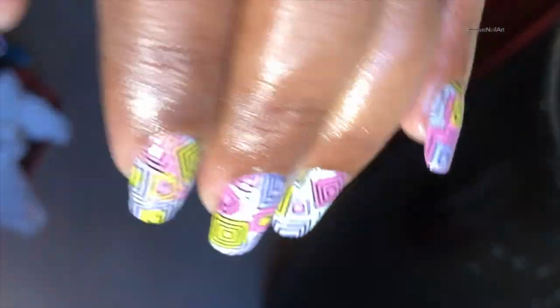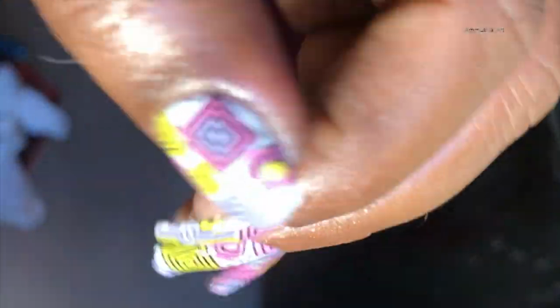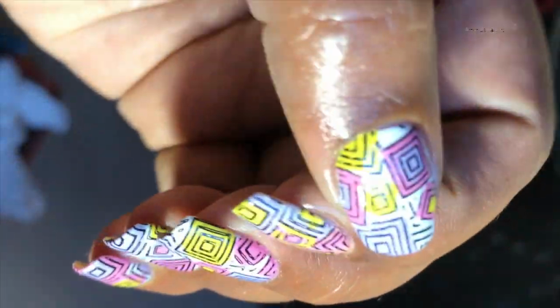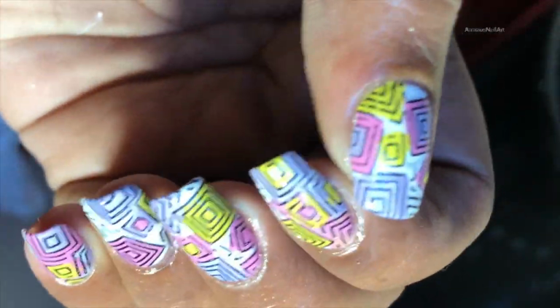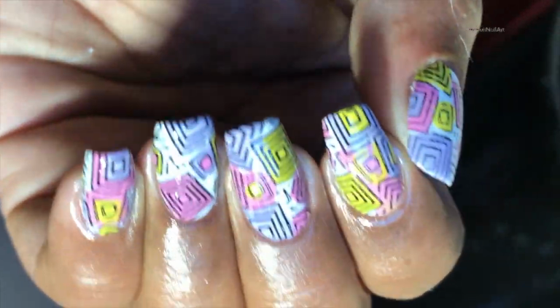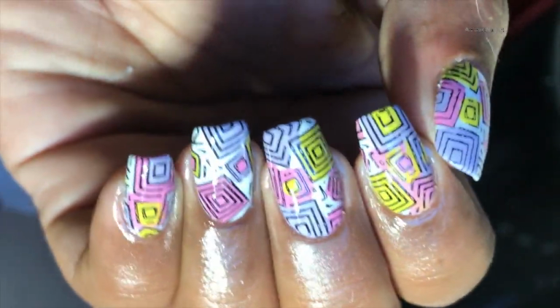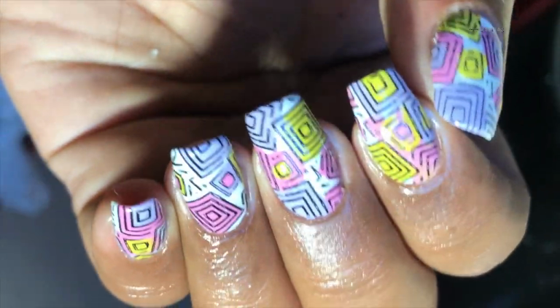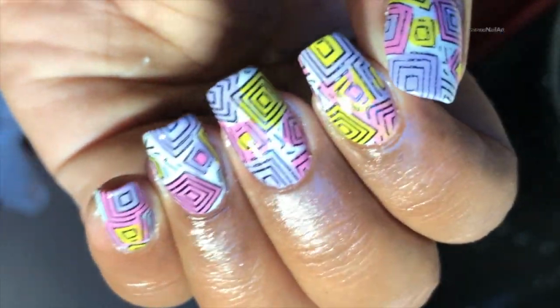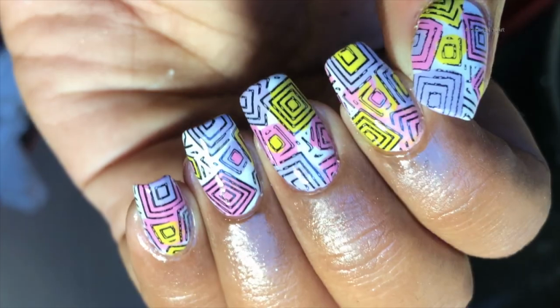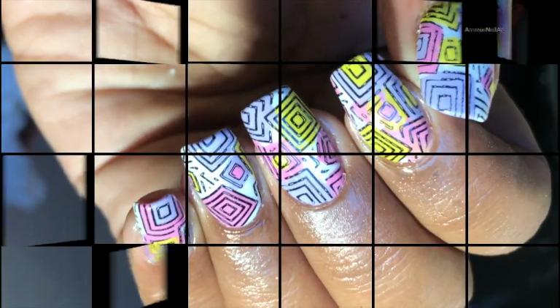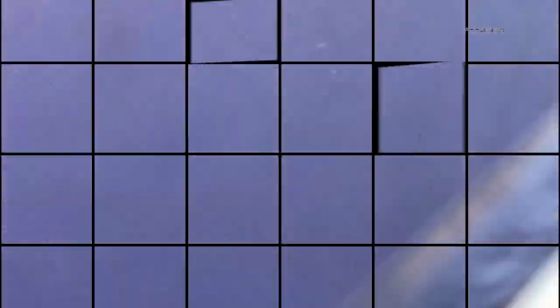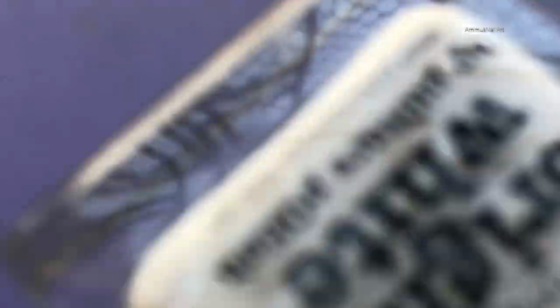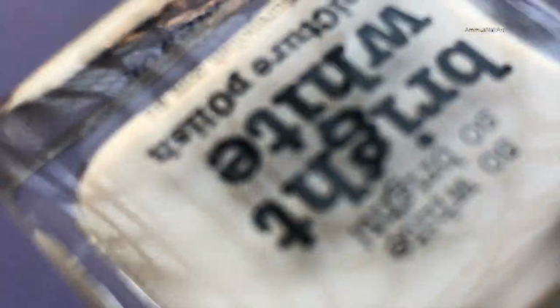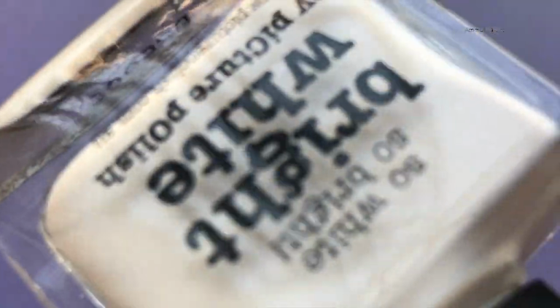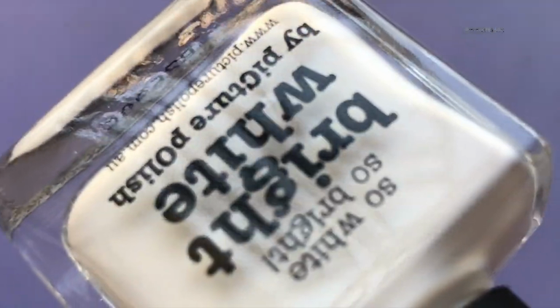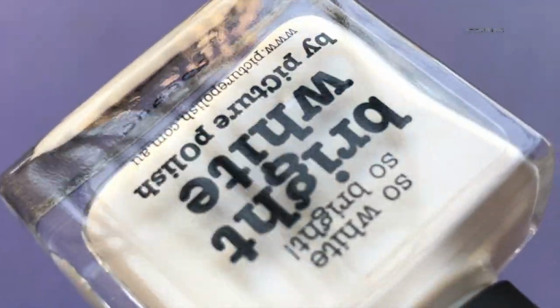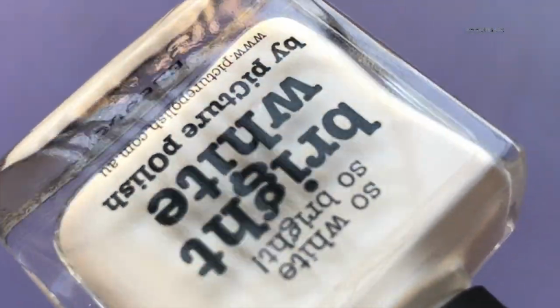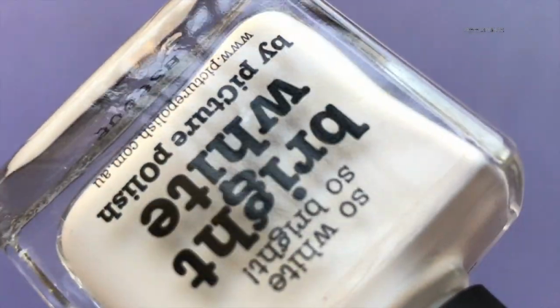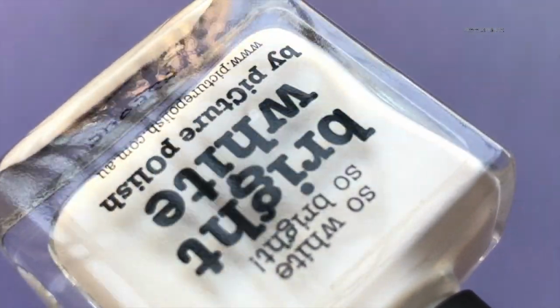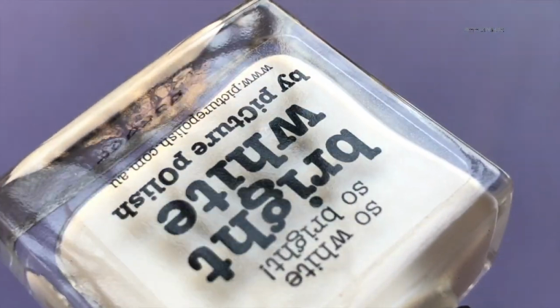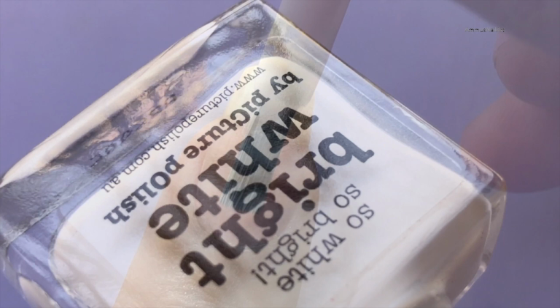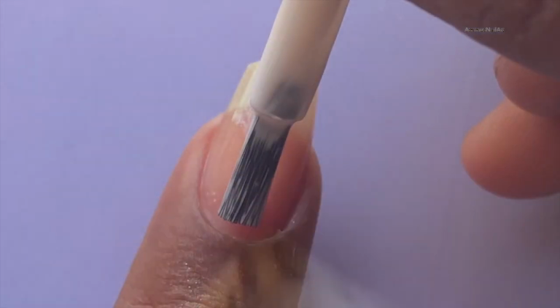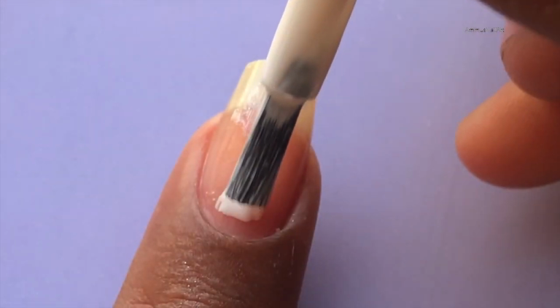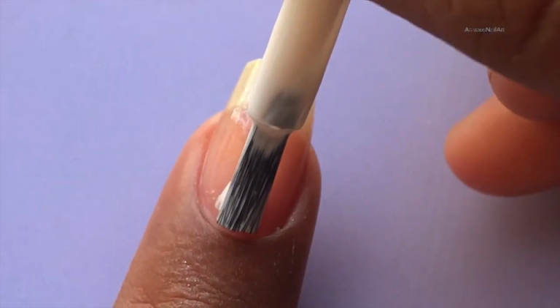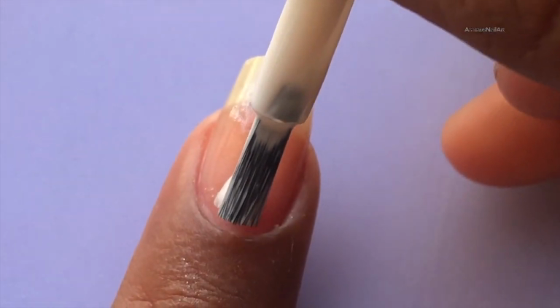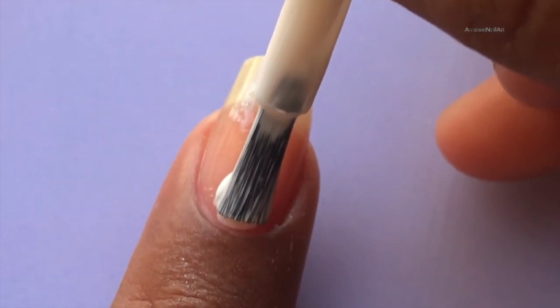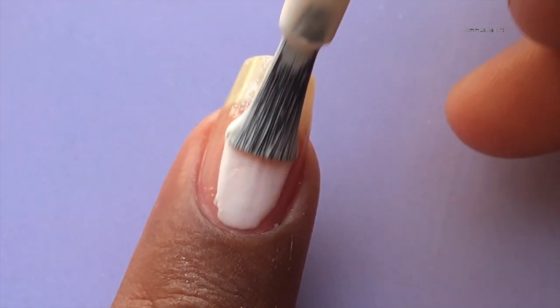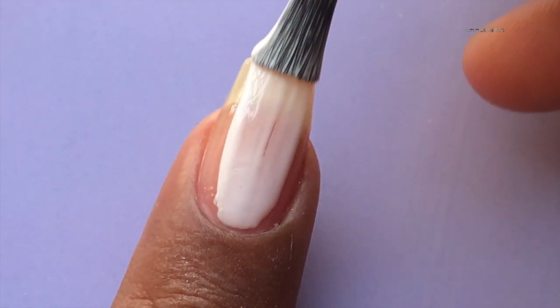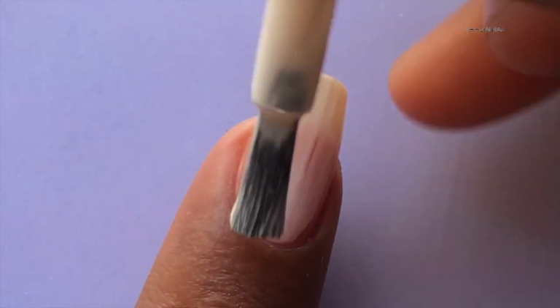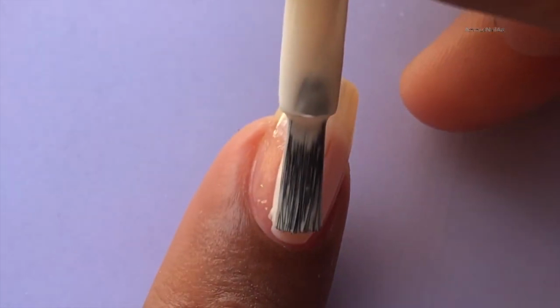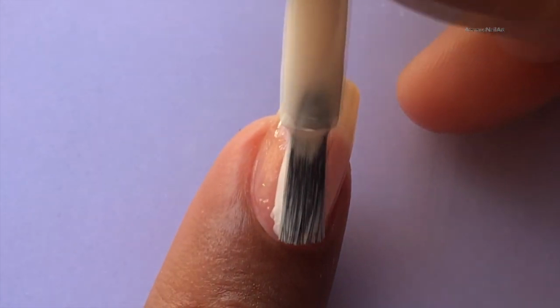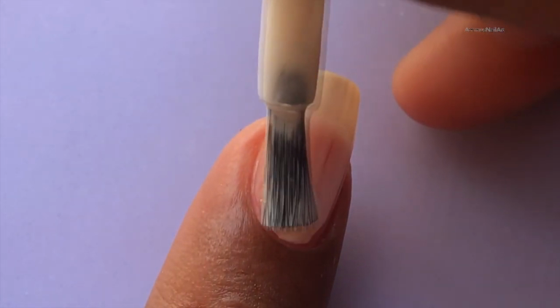So let's get started. I am applying a white base for my nails, so I'm using Picture Polish Bright White nail polish. I have applied two coats to get that really opaque look.